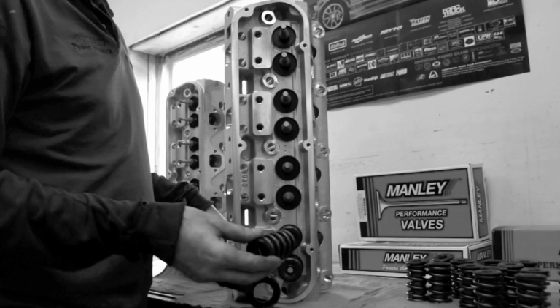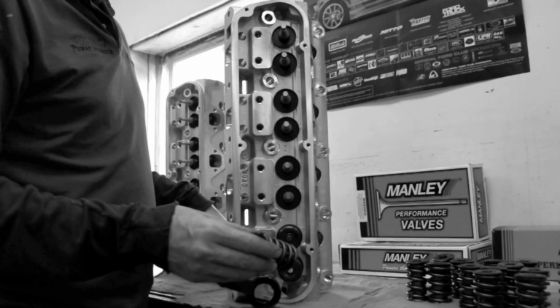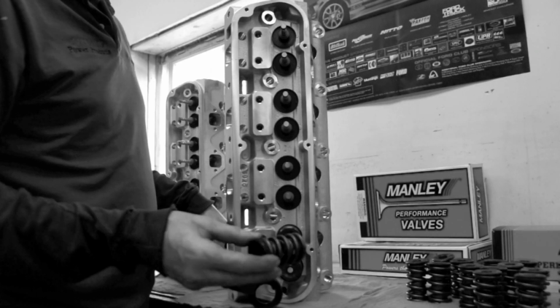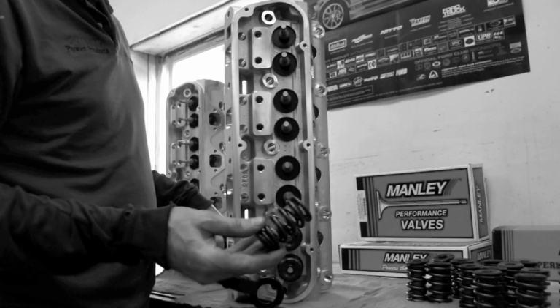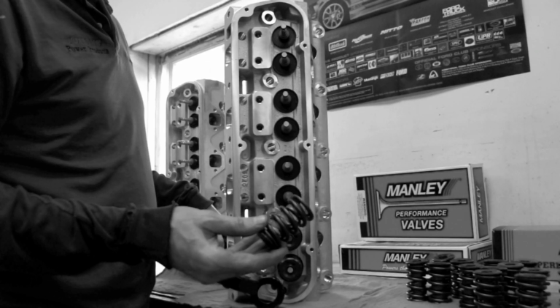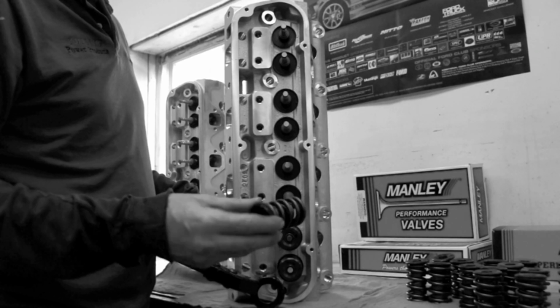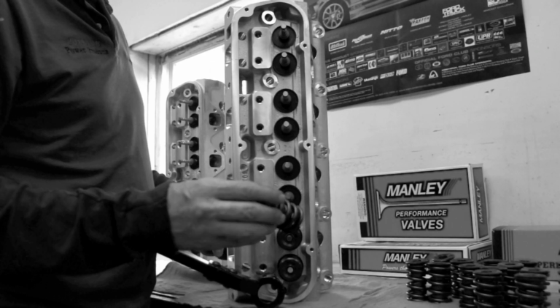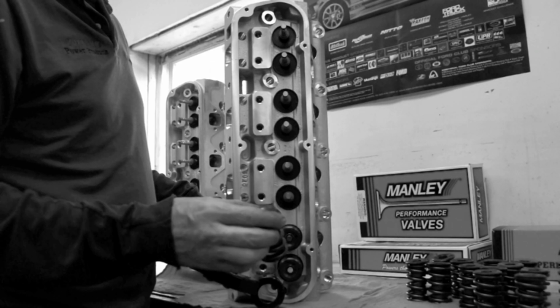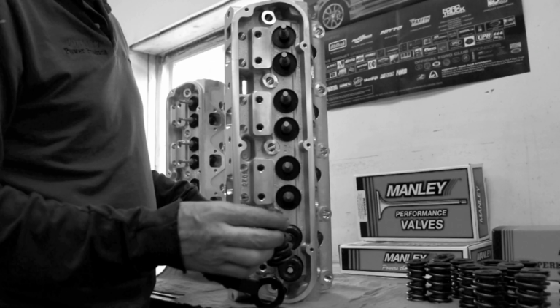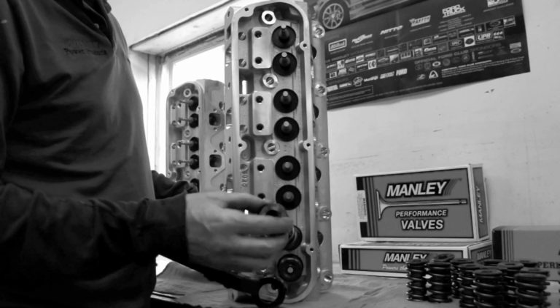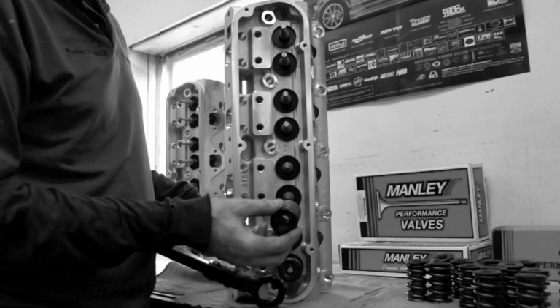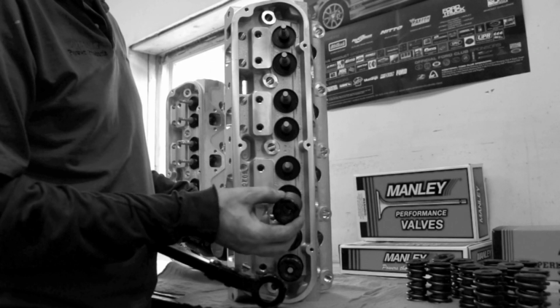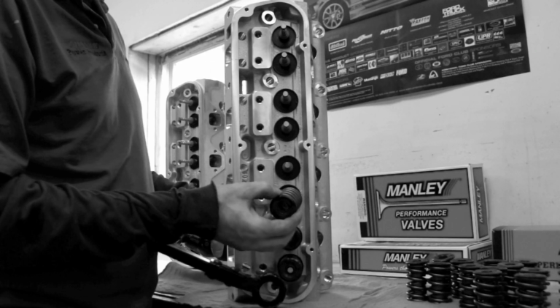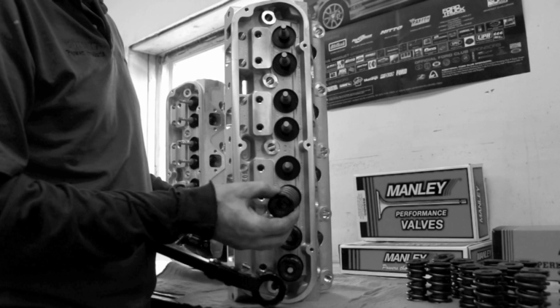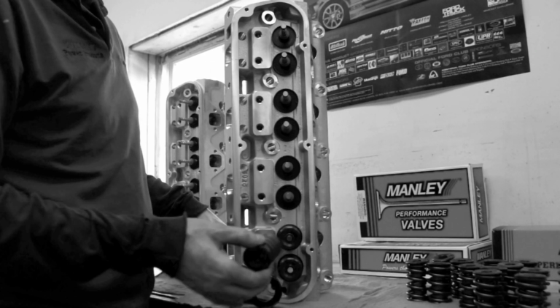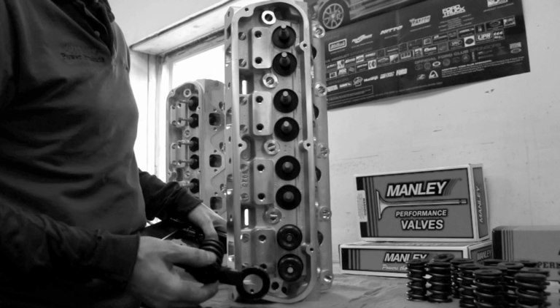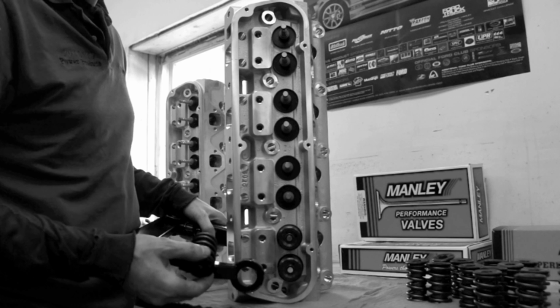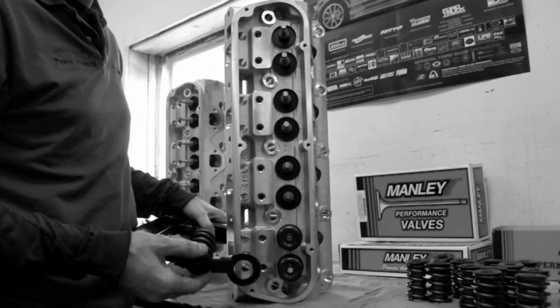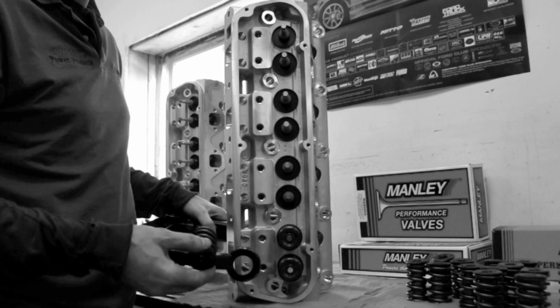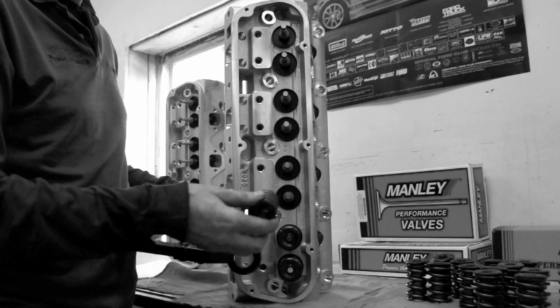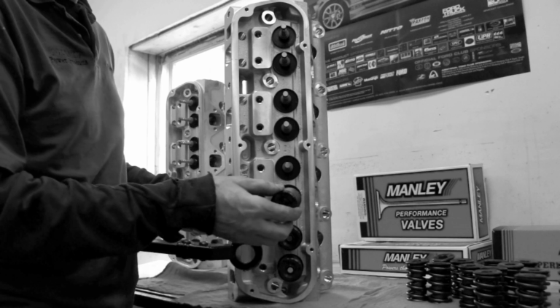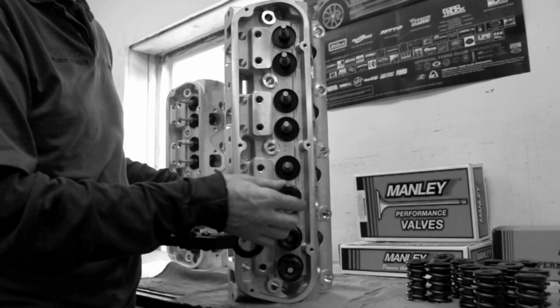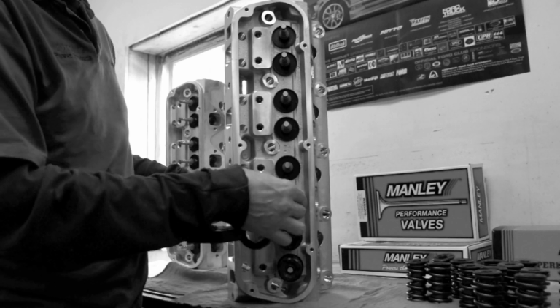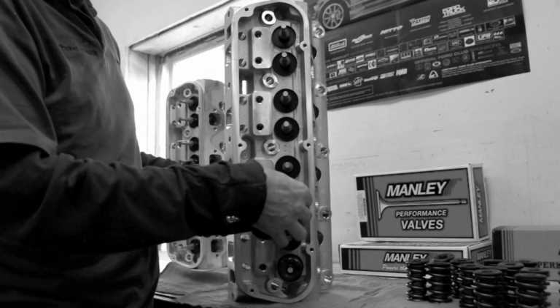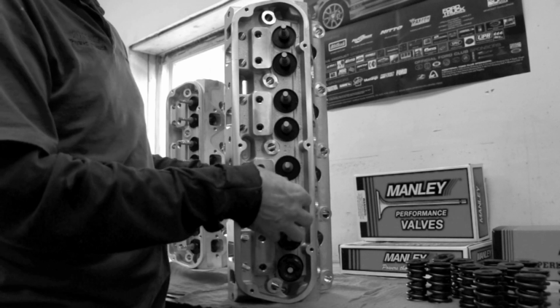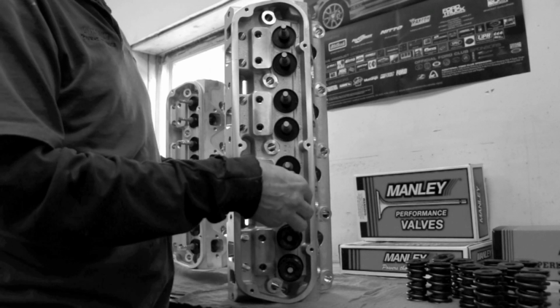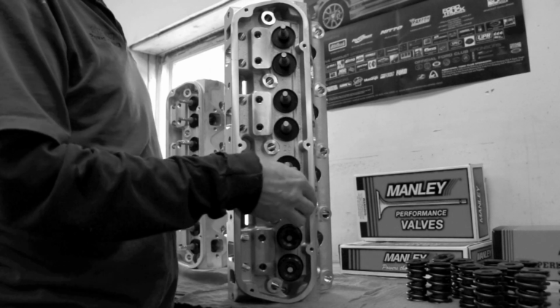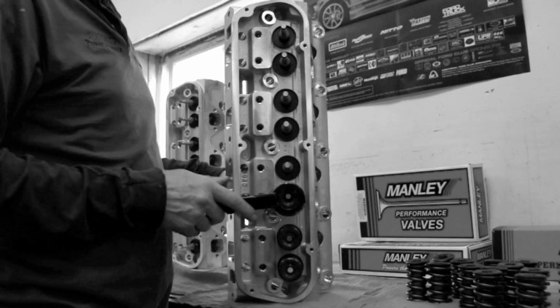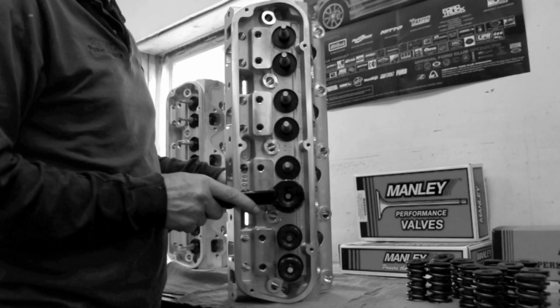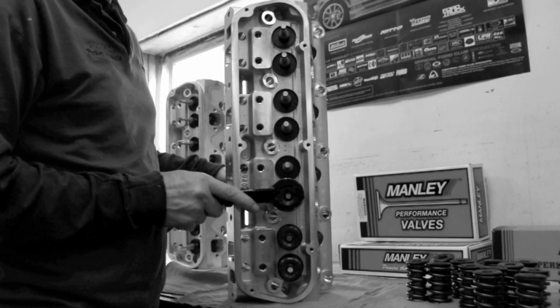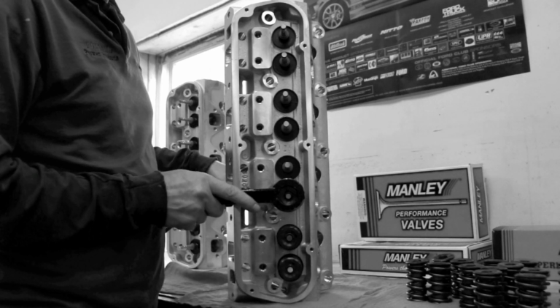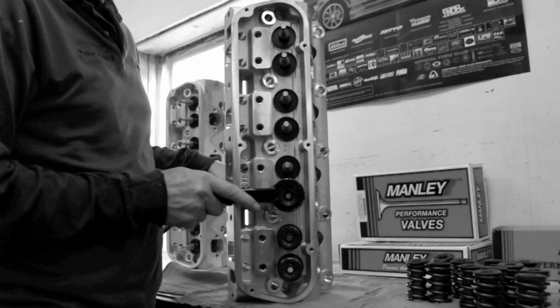Here we are installing the valve springs and retainers onto the cylinder head using our air spring compressor. Once you get it set up properly, it makes installing valve springs very easy.